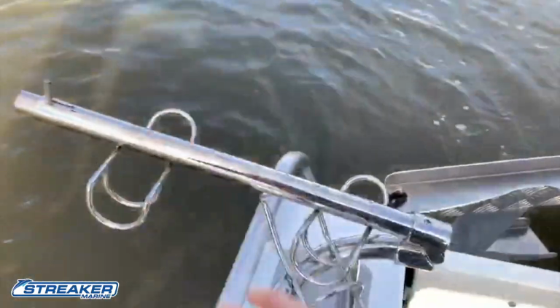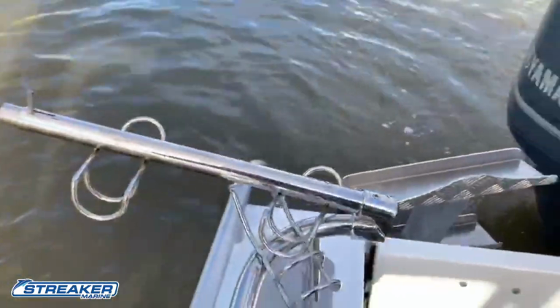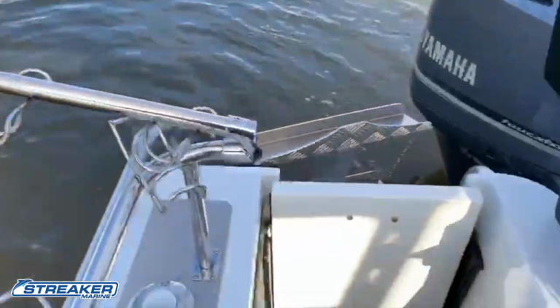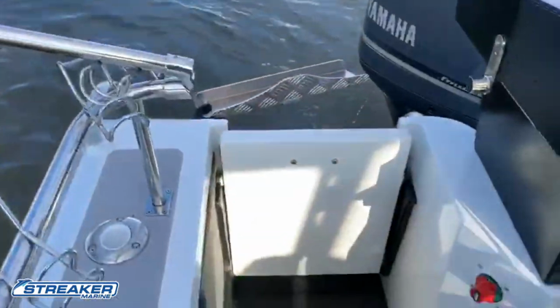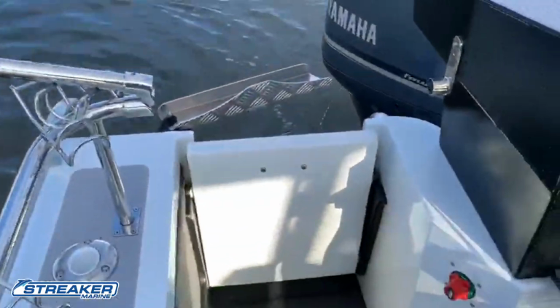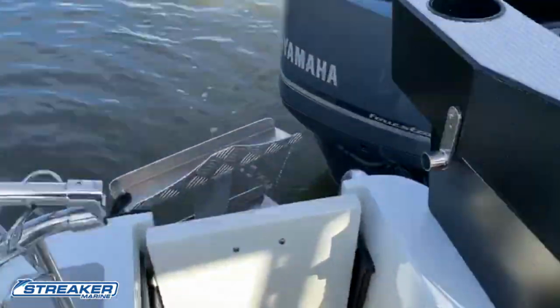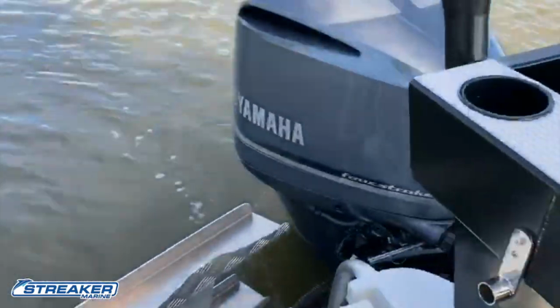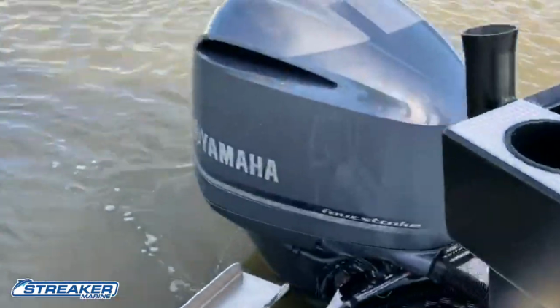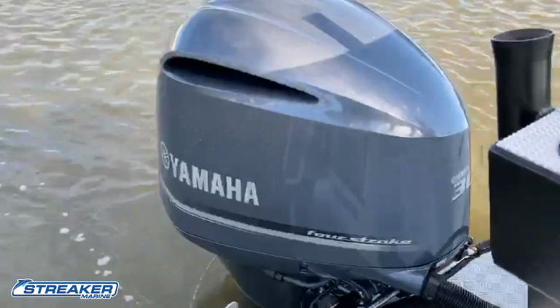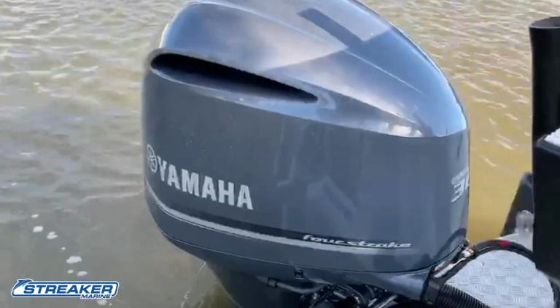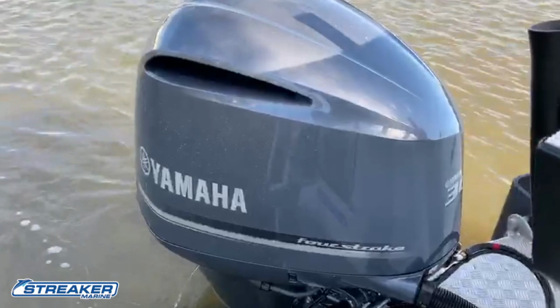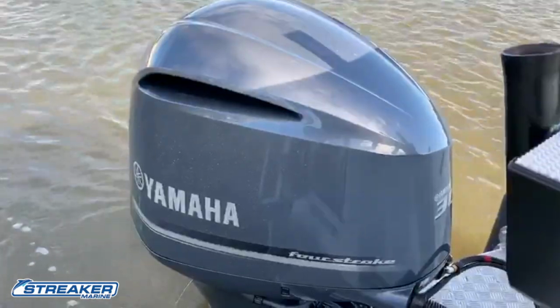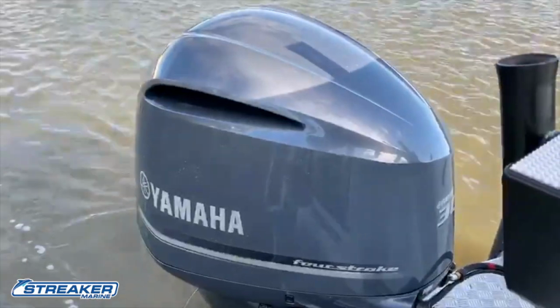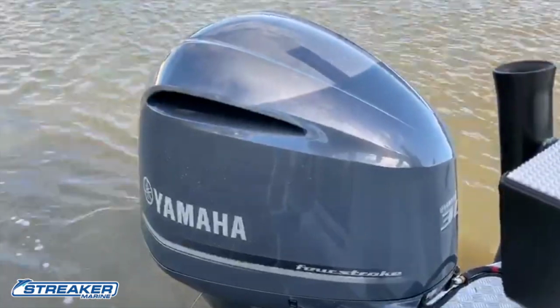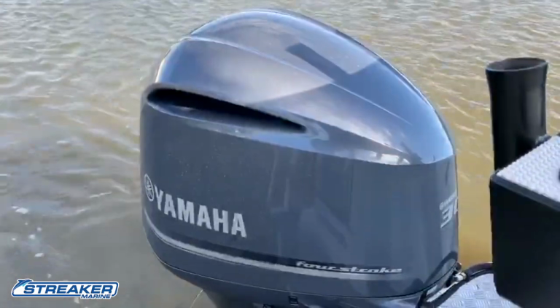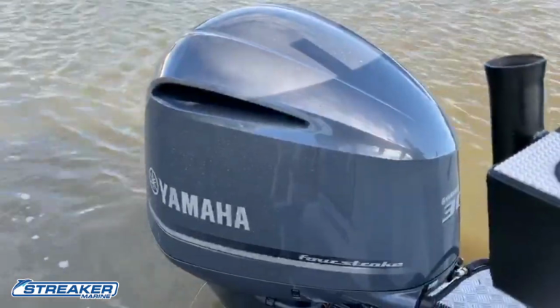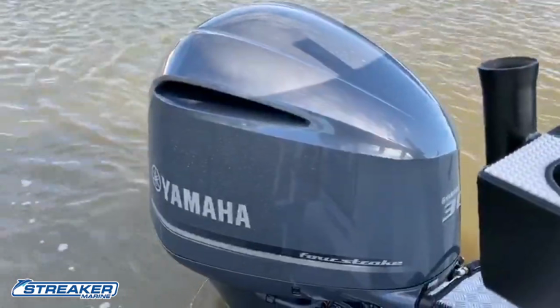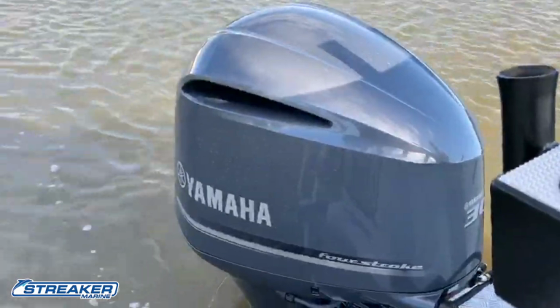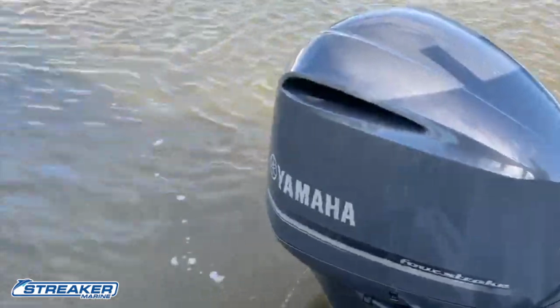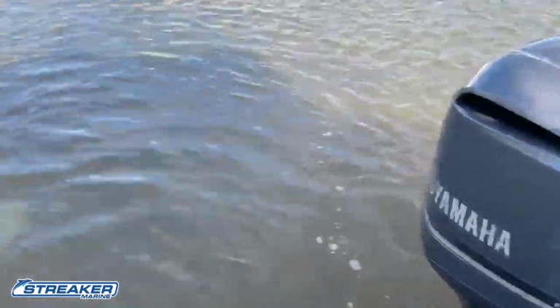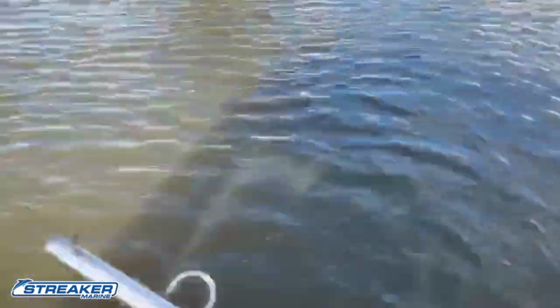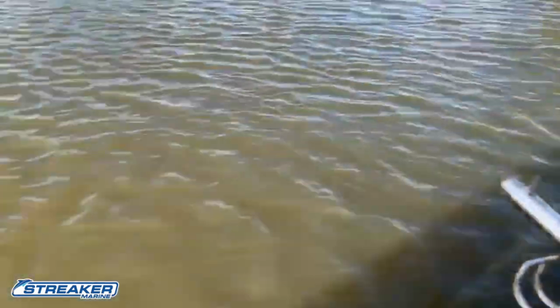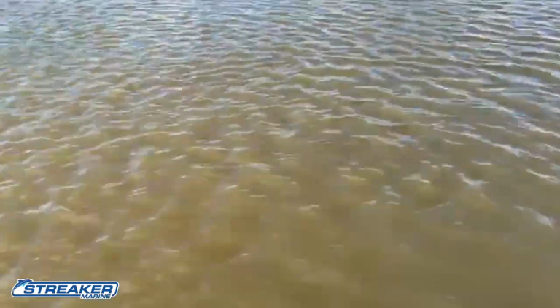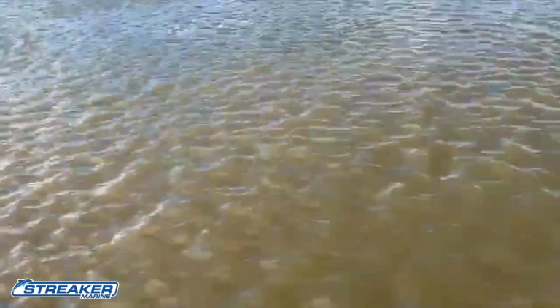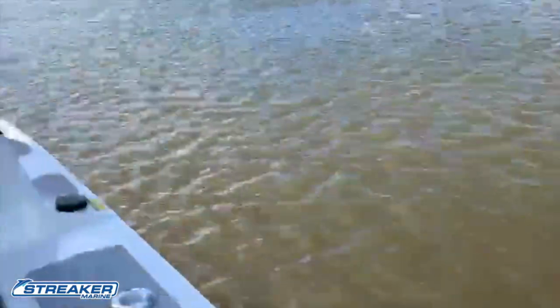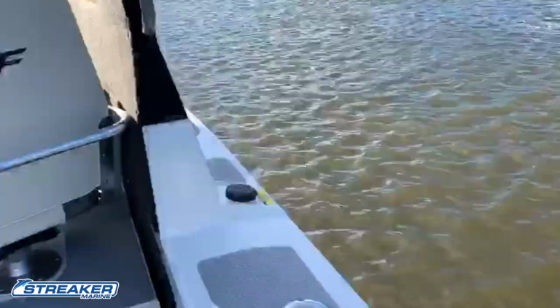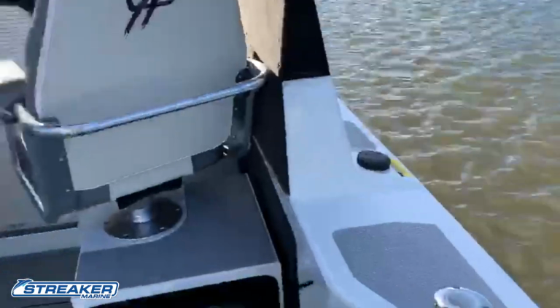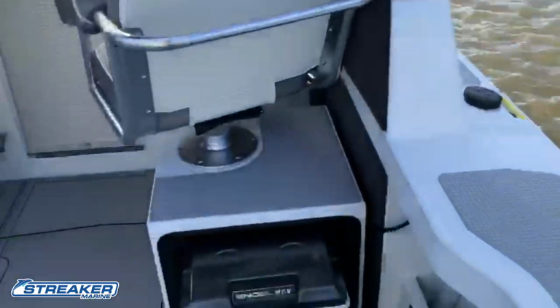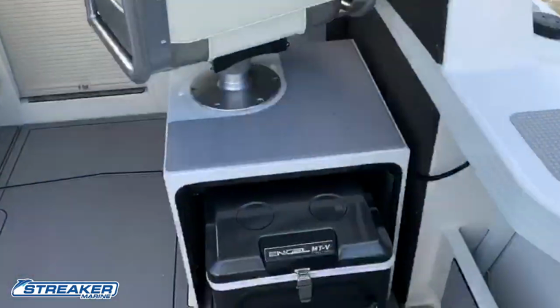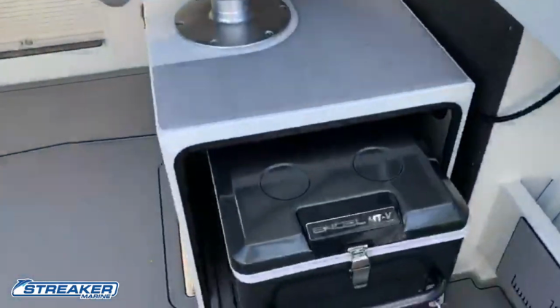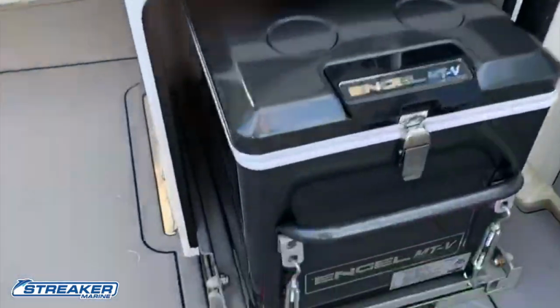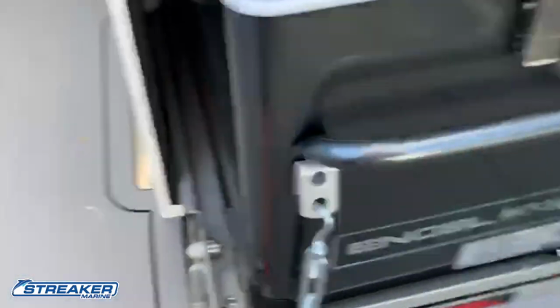There's our 300 Yamaha, just purring like a kitten — unbelievable motor, unlimited power. That is fantastic.